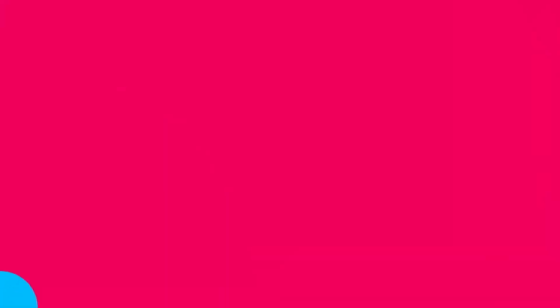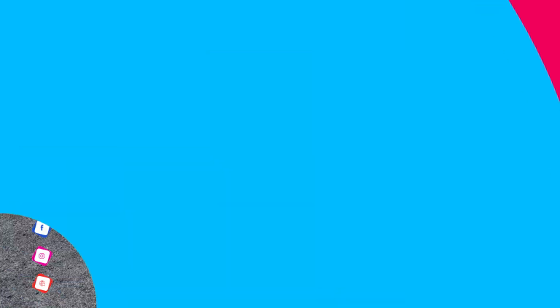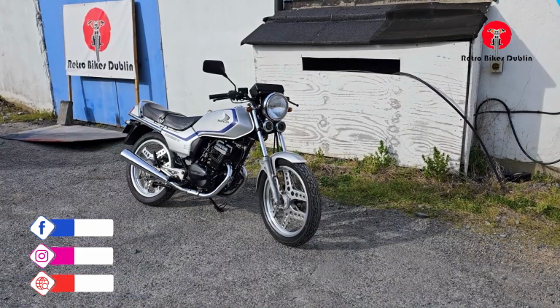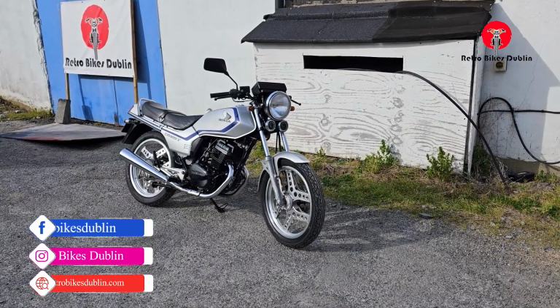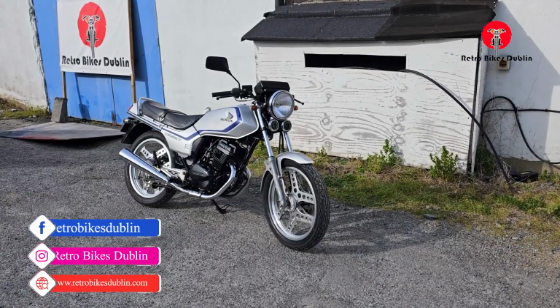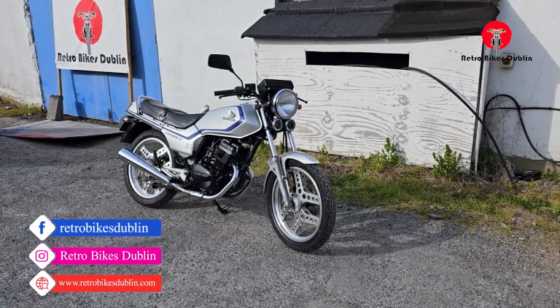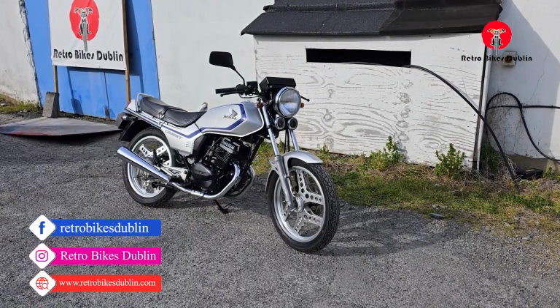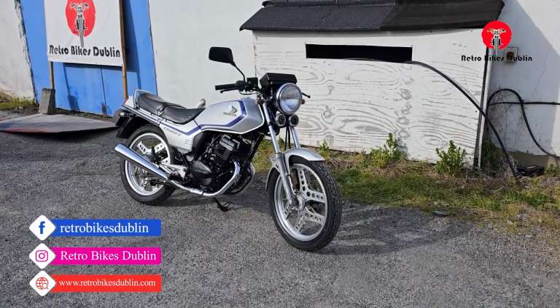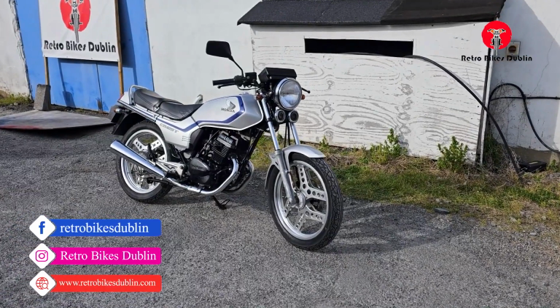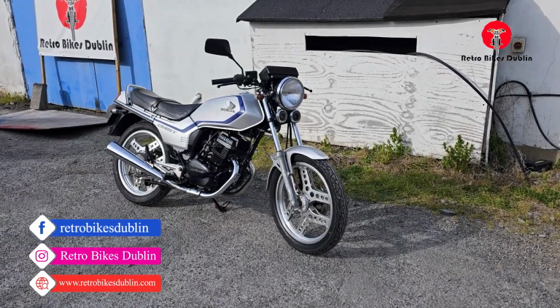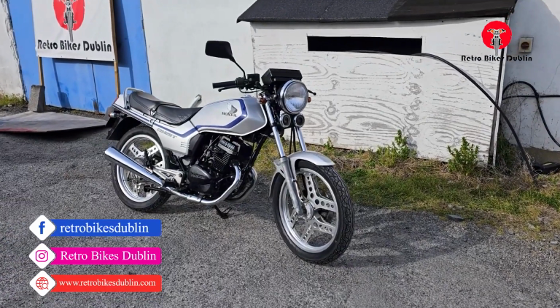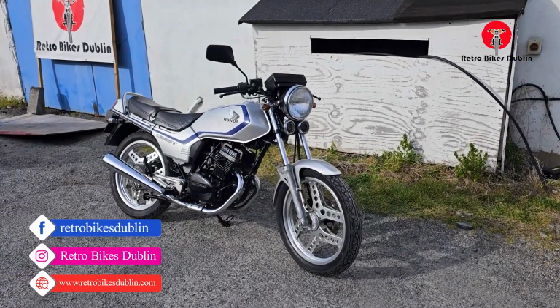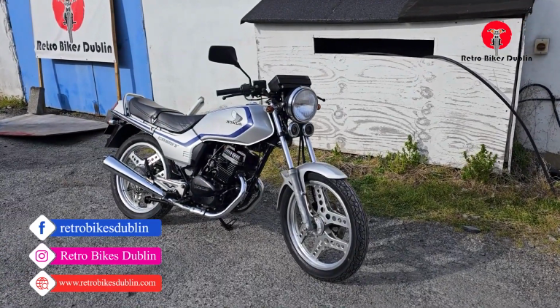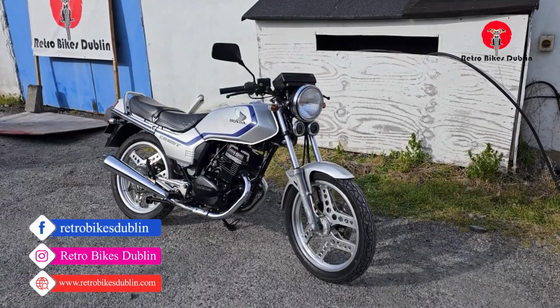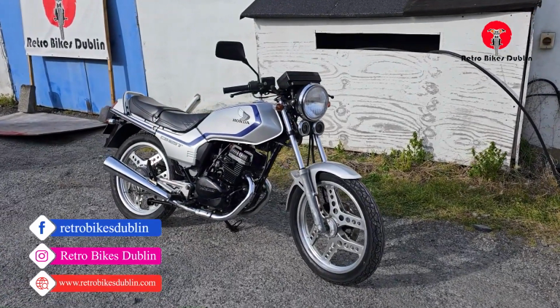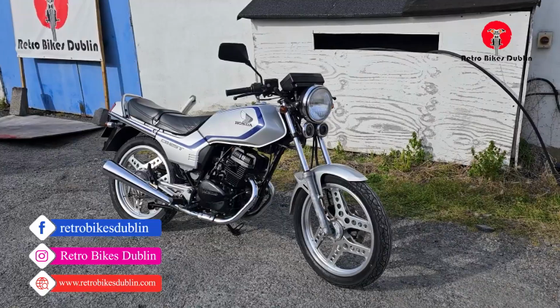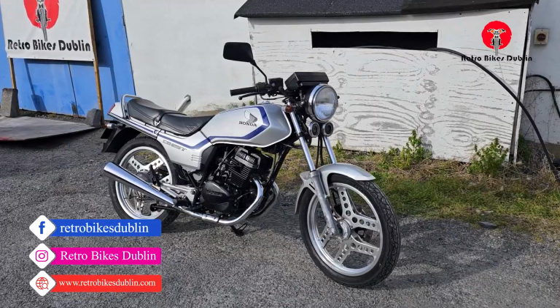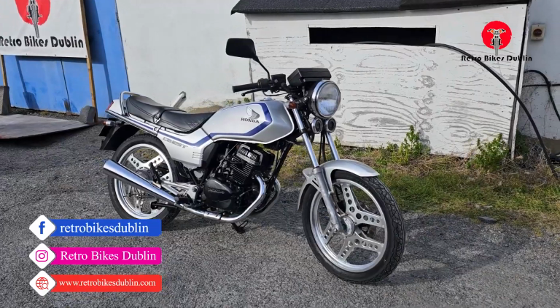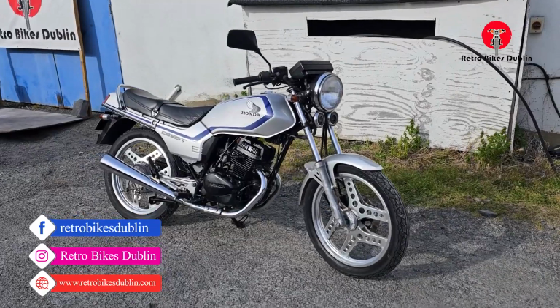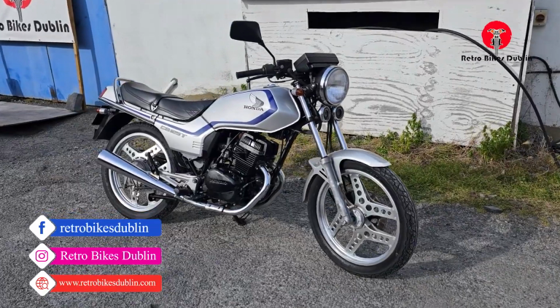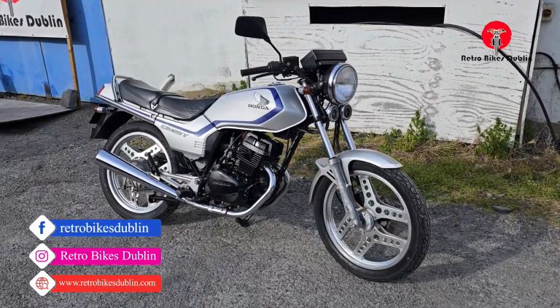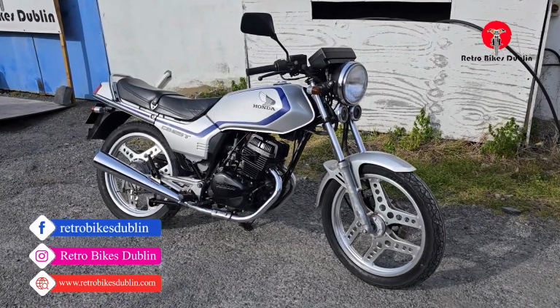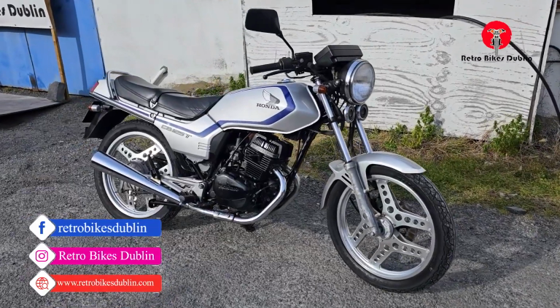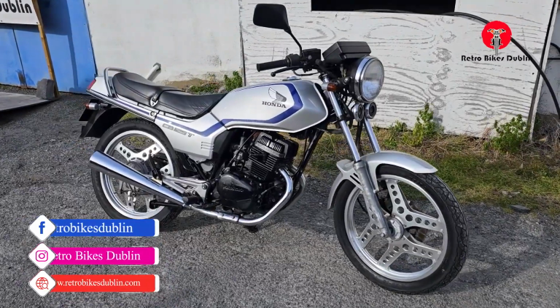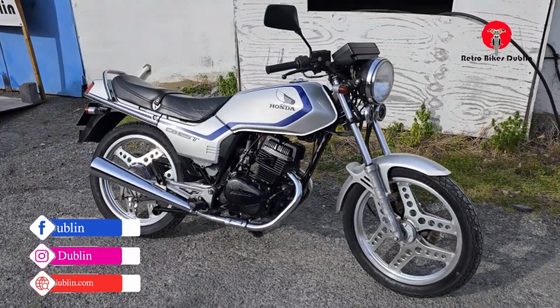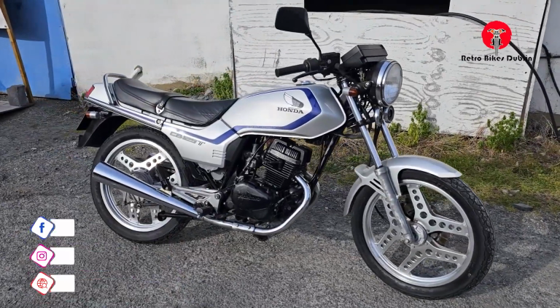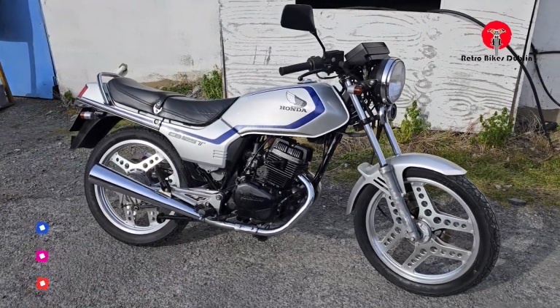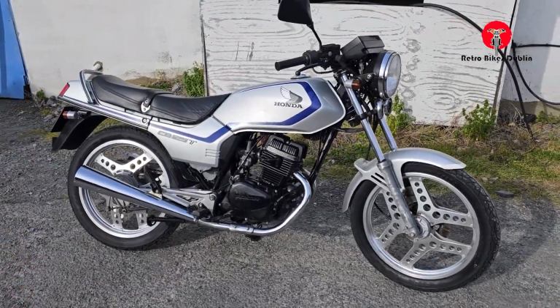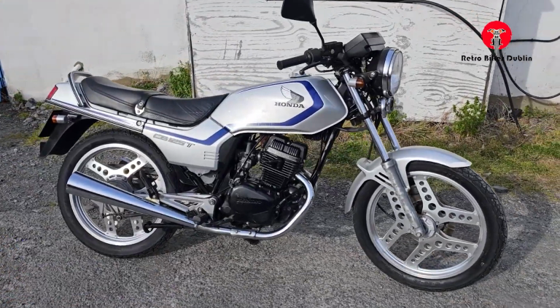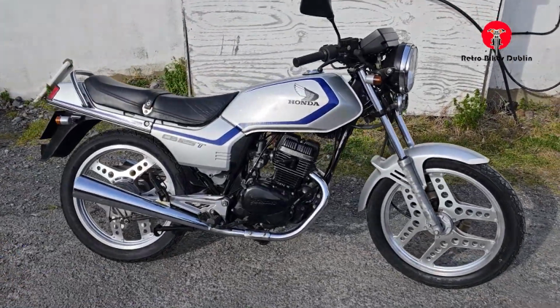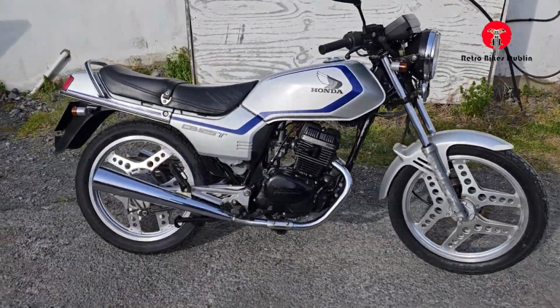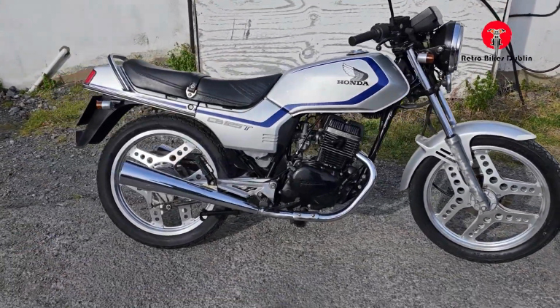Hello and welcome to Retro Bike Submissions. Today we're looking at a beautiful Honda CB125 Twin from 1984 with less than 5,000 km on the clock.